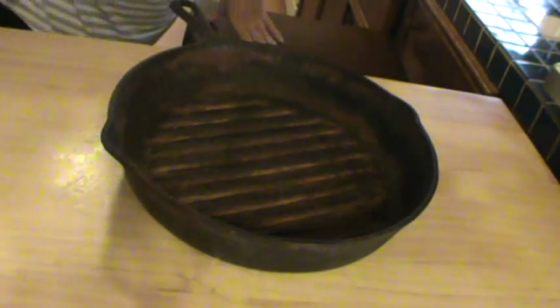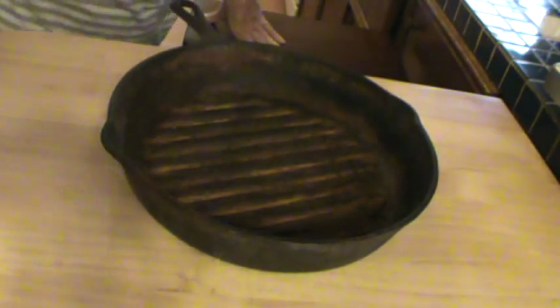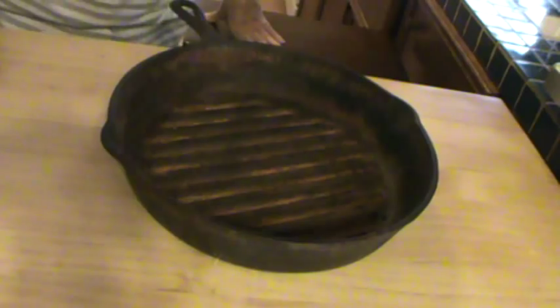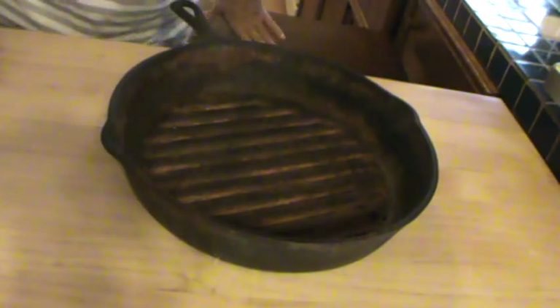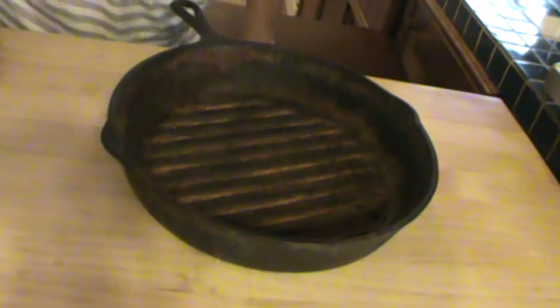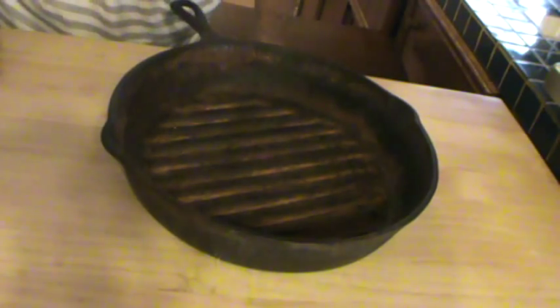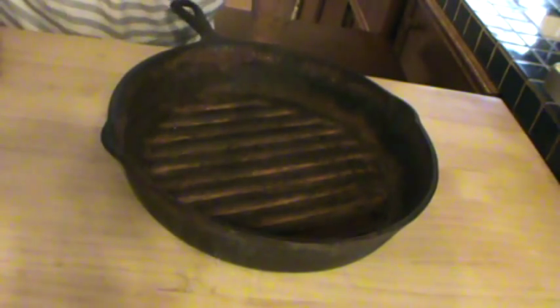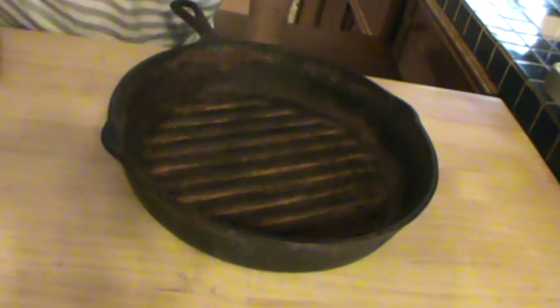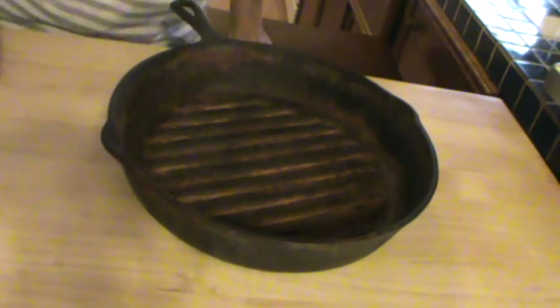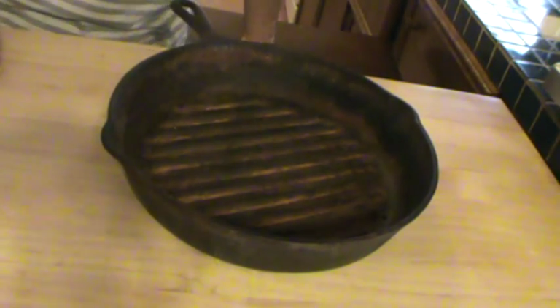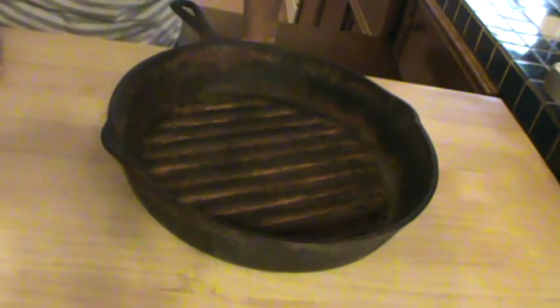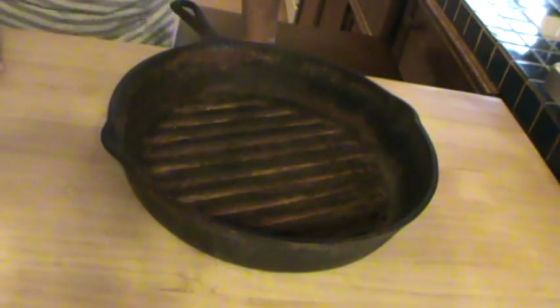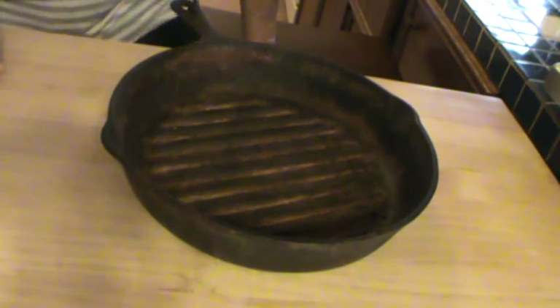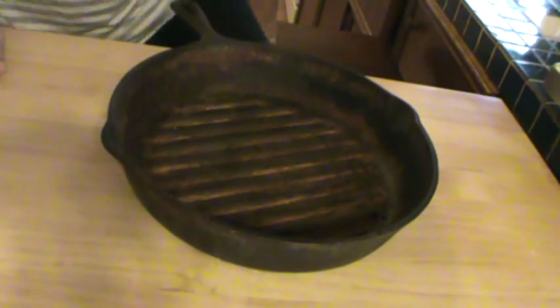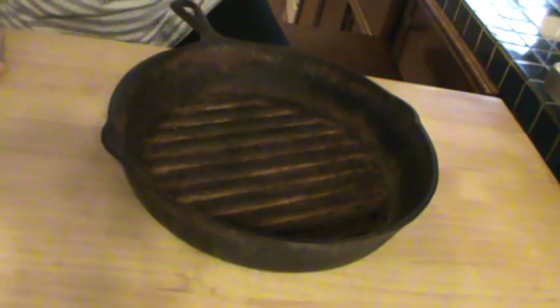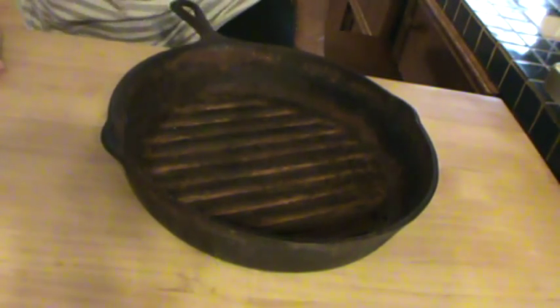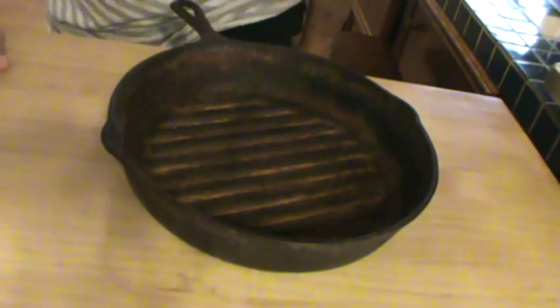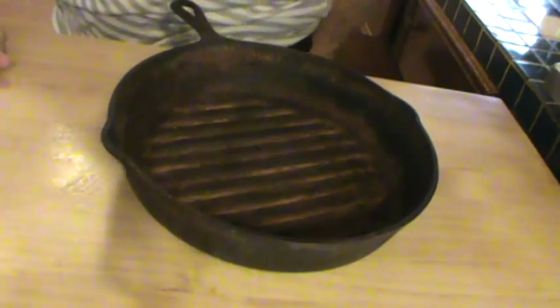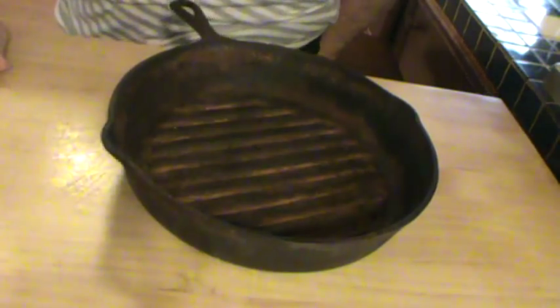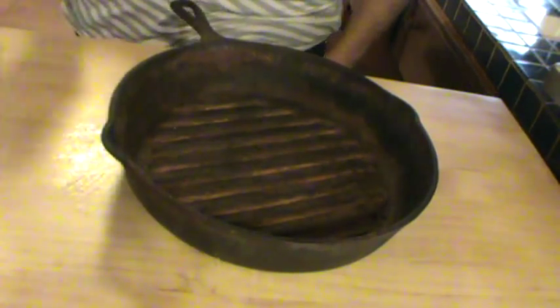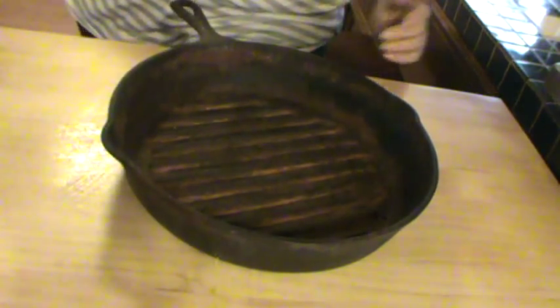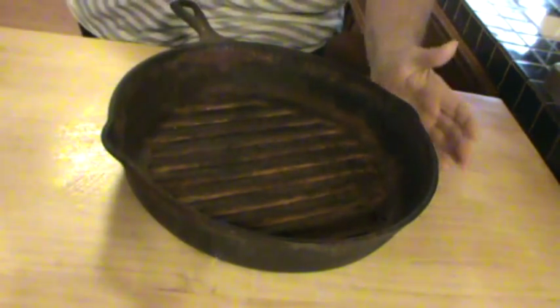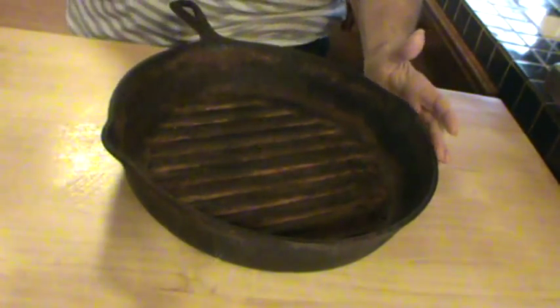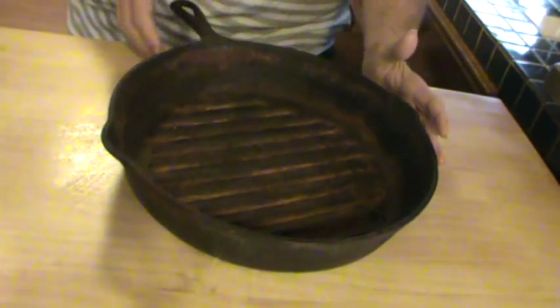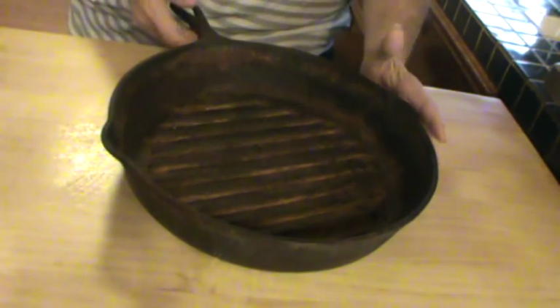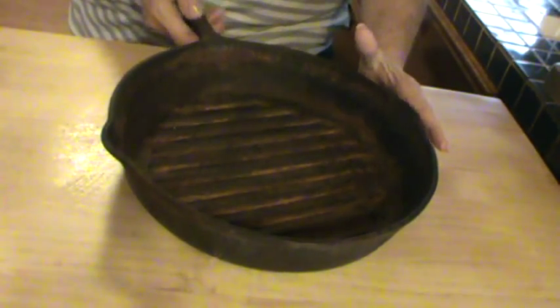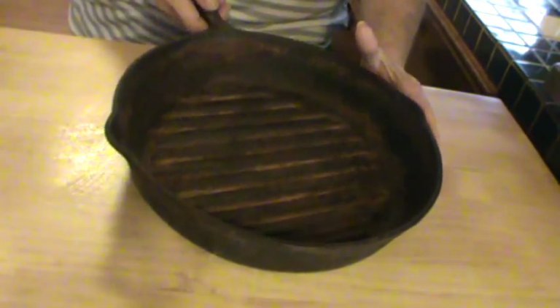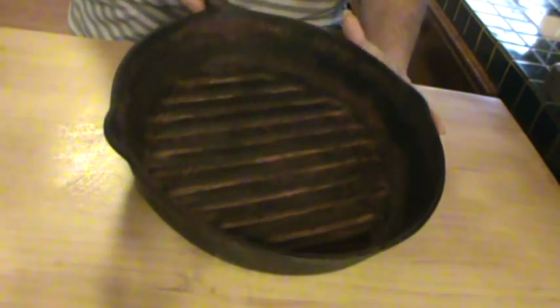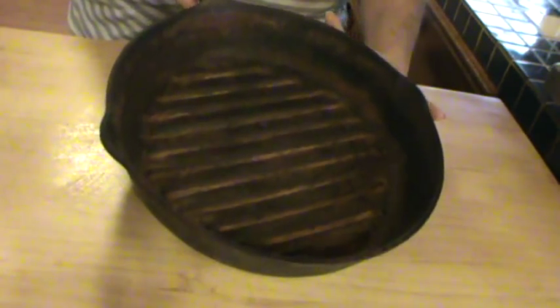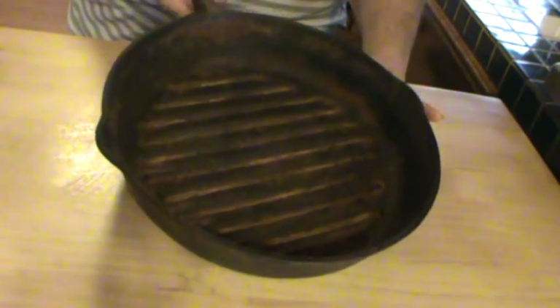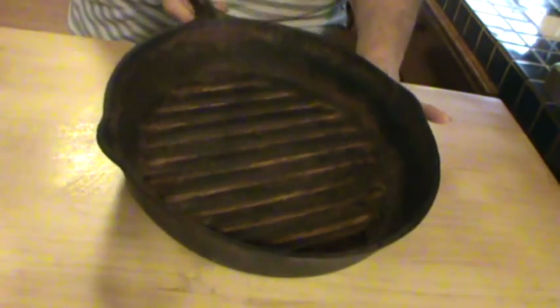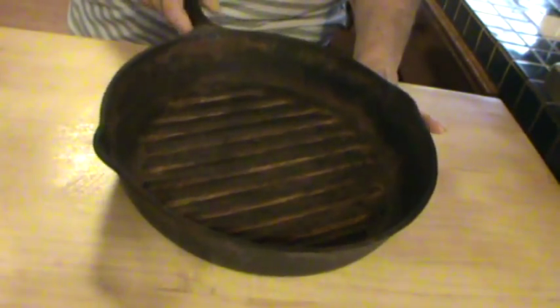Good morning. Welcome to Debbie's Back Porch. We're going to talk a little bit about cast iron today. I'm not a cast iron expert, but I'm certainly a cast iron user.